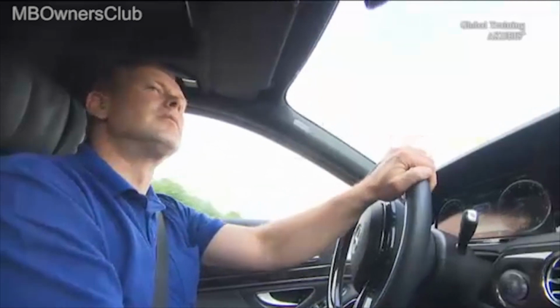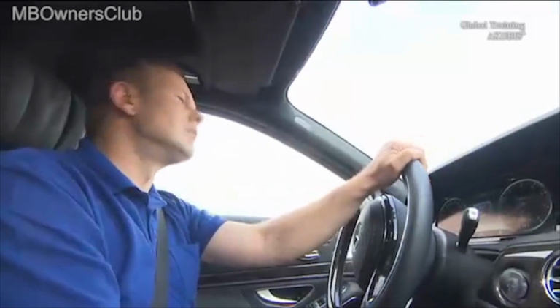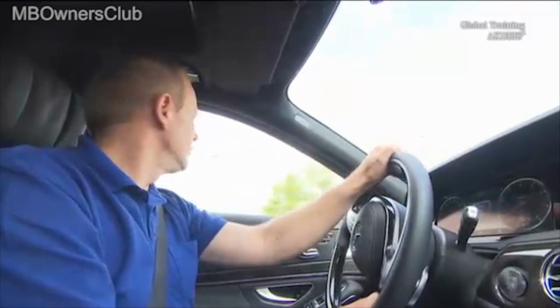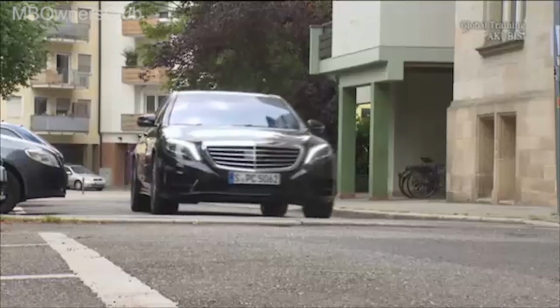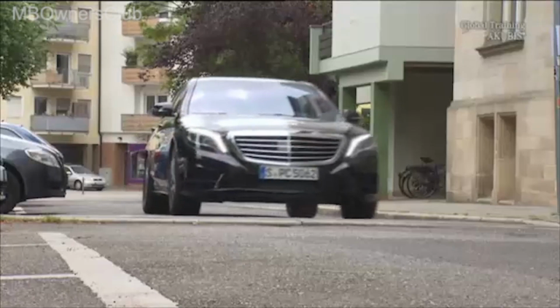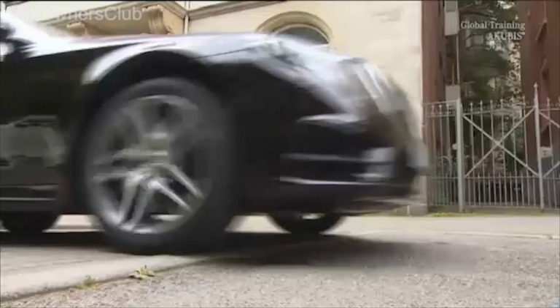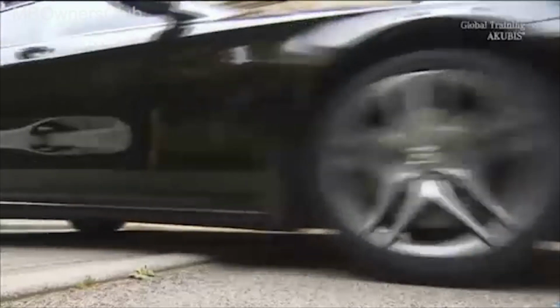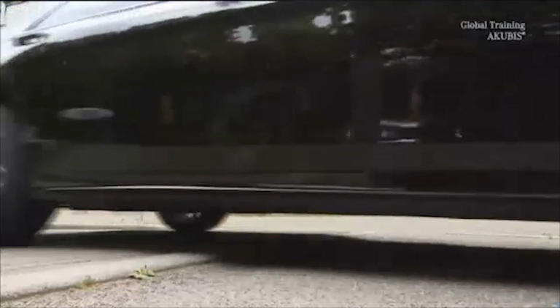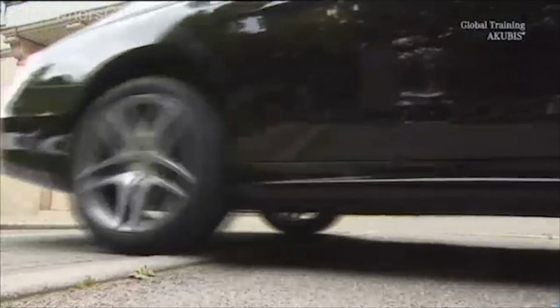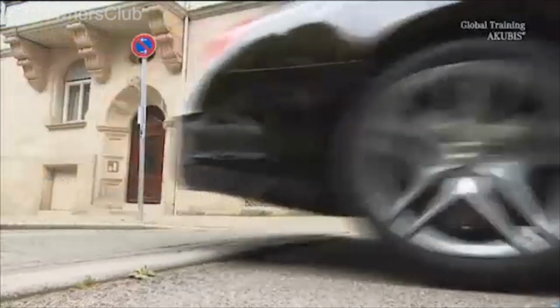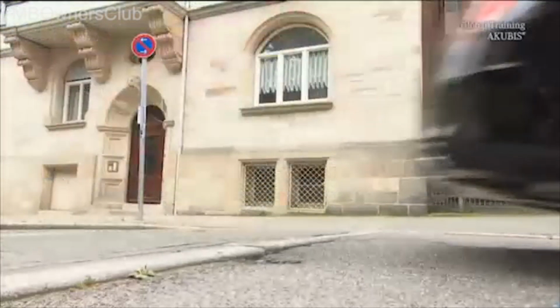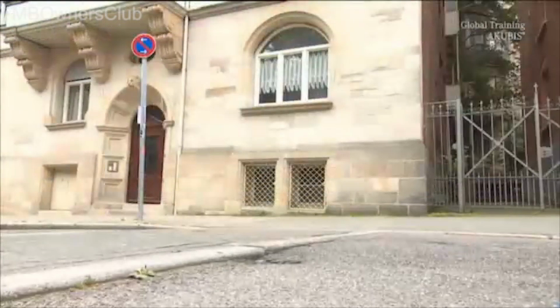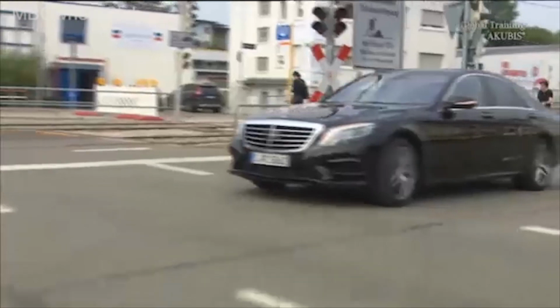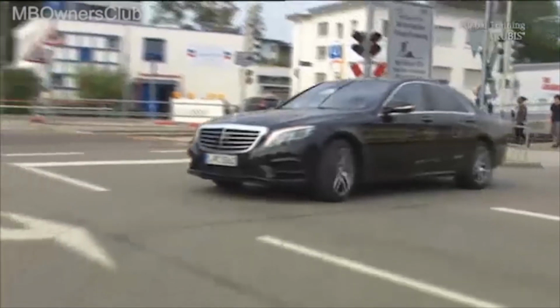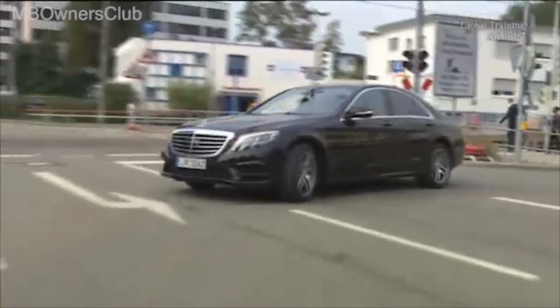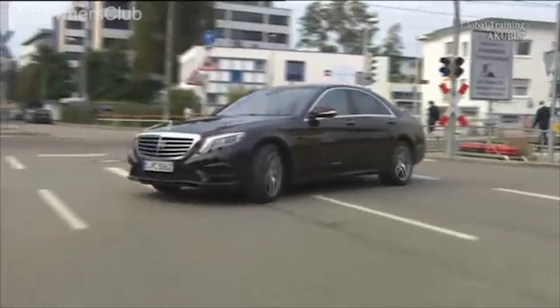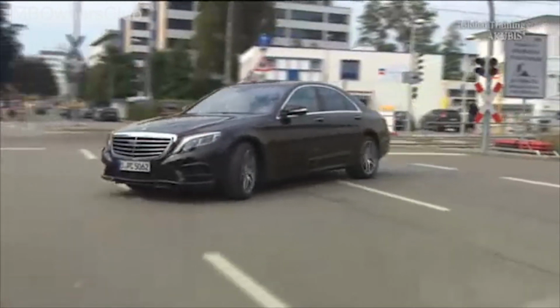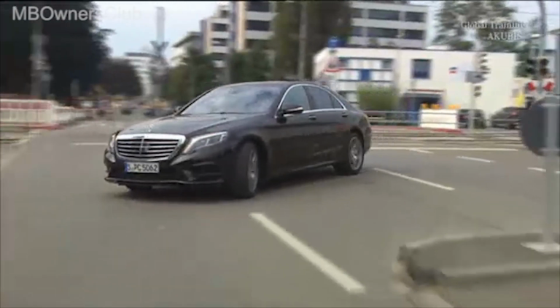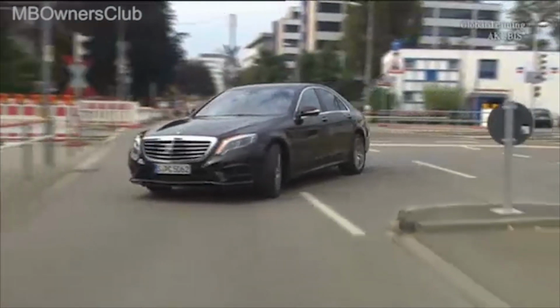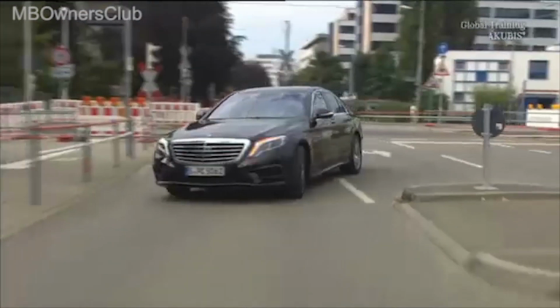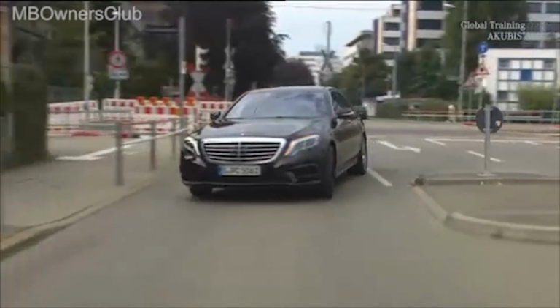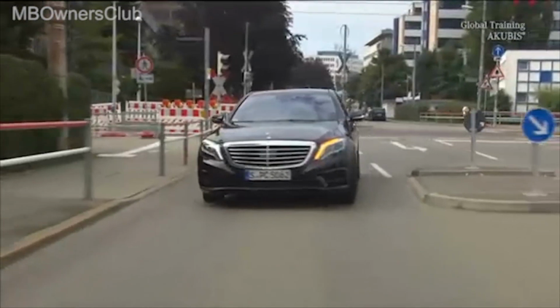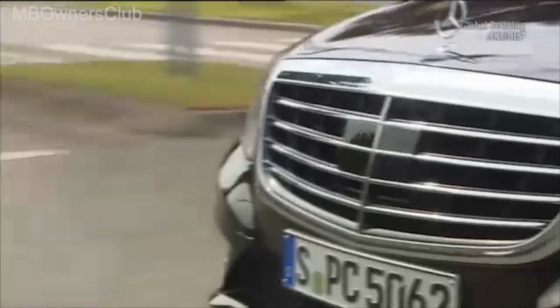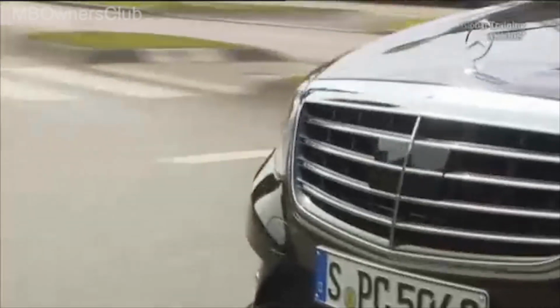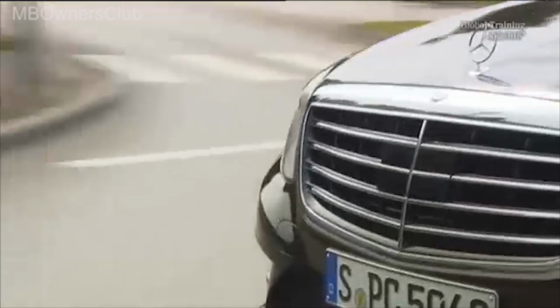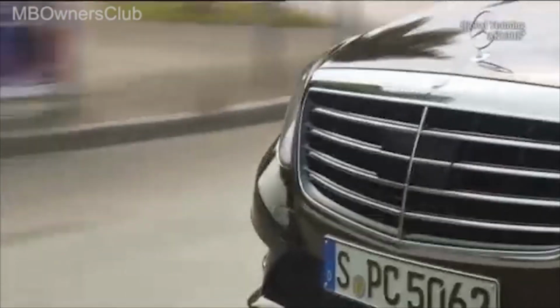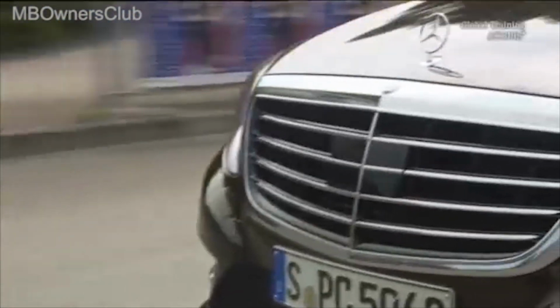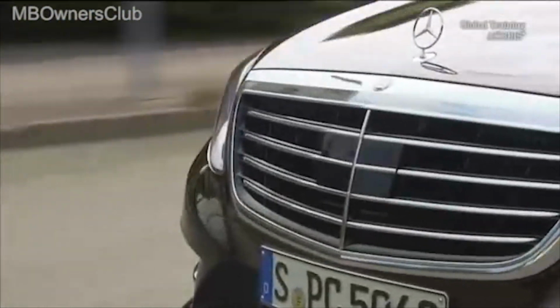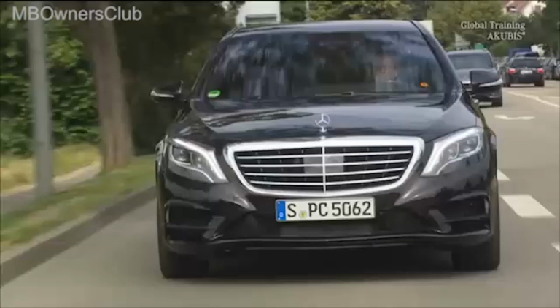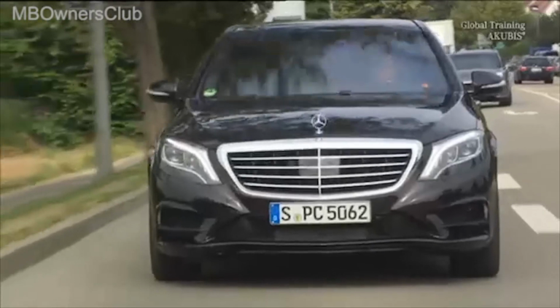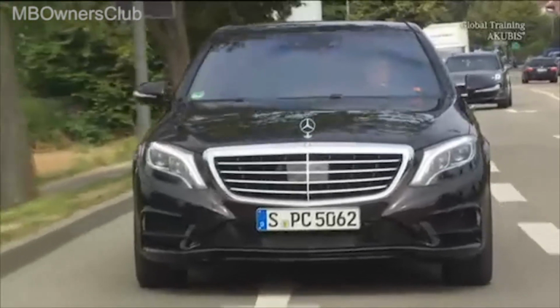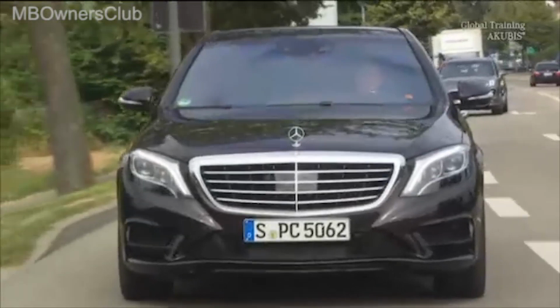And all this happens in split seconds. All the driver notices is a particularly balanced drive. As in all systems, there are certain limitations to Magic Body Control.